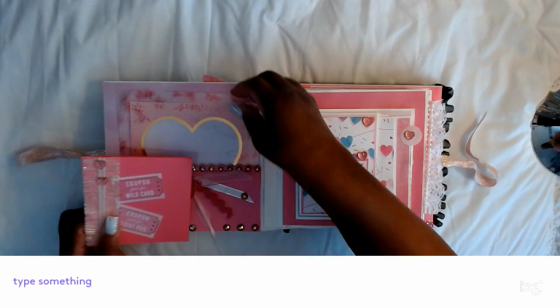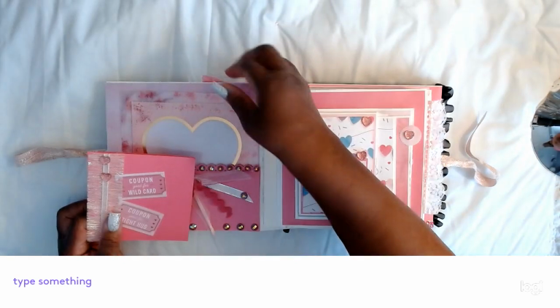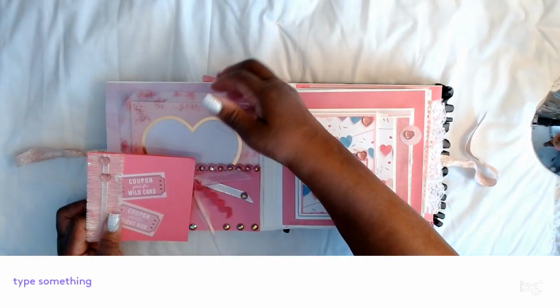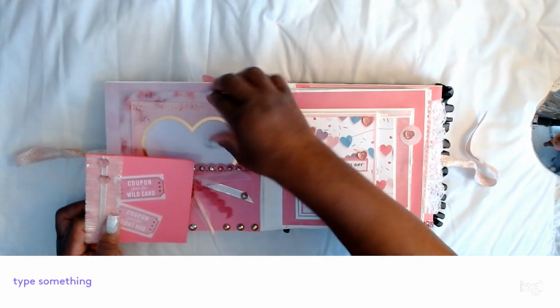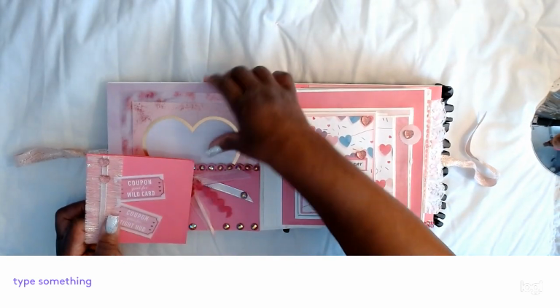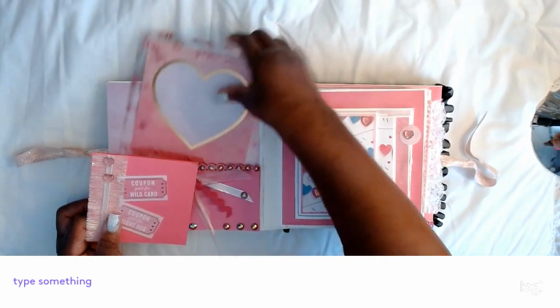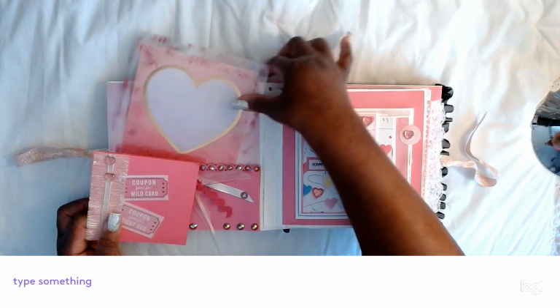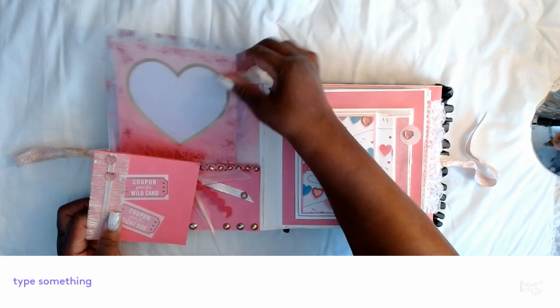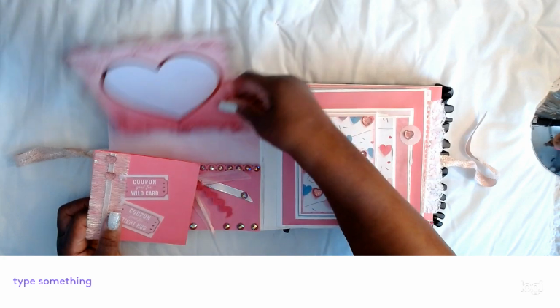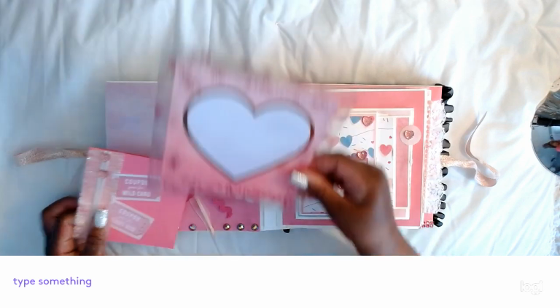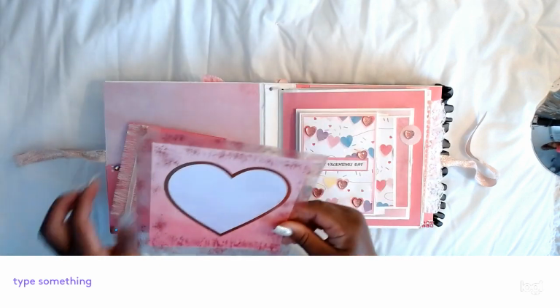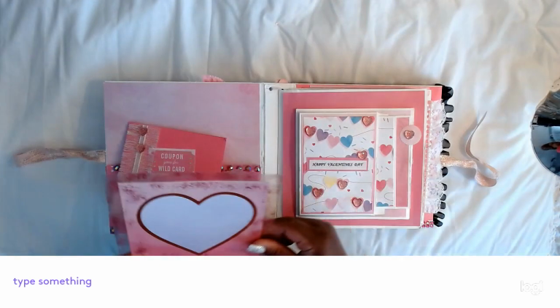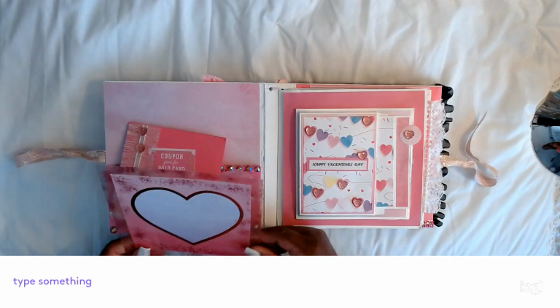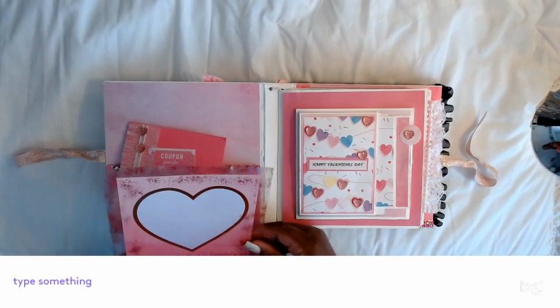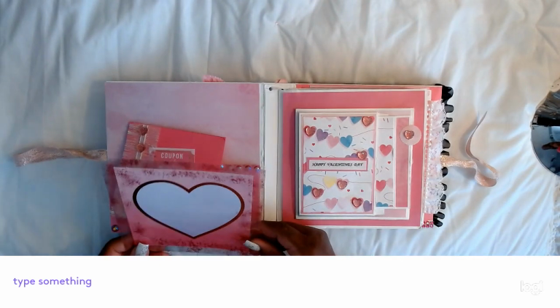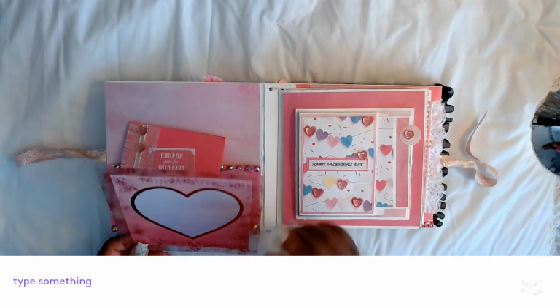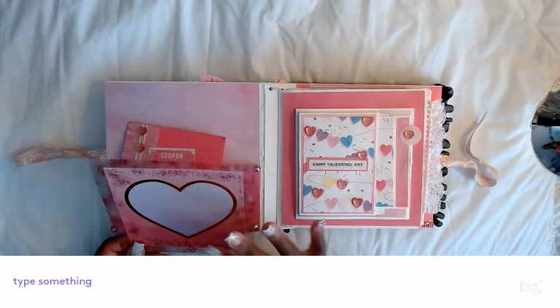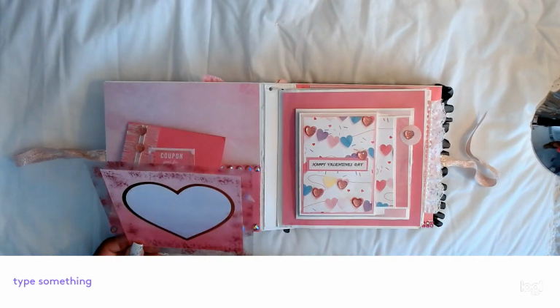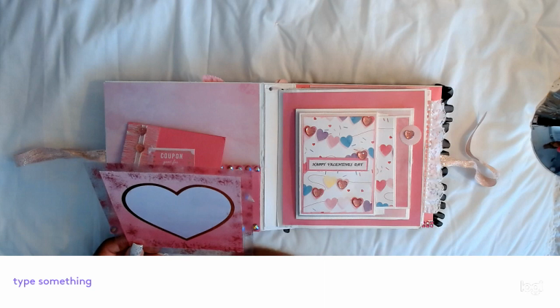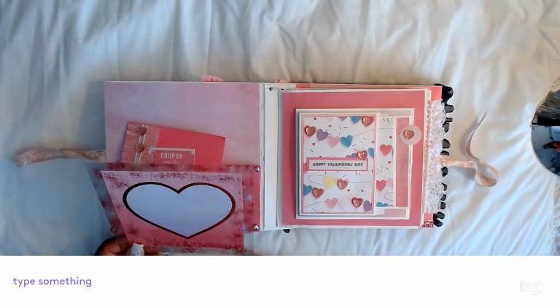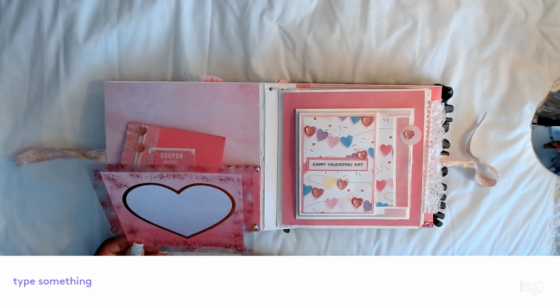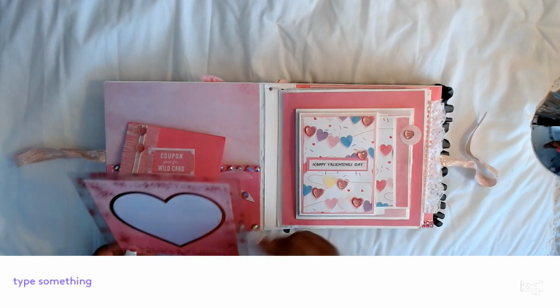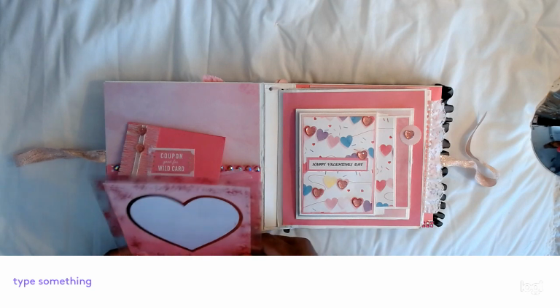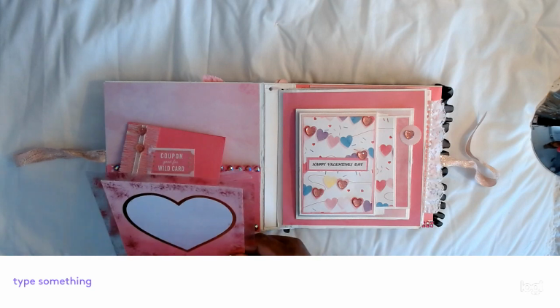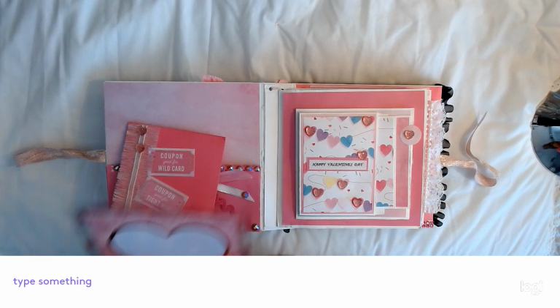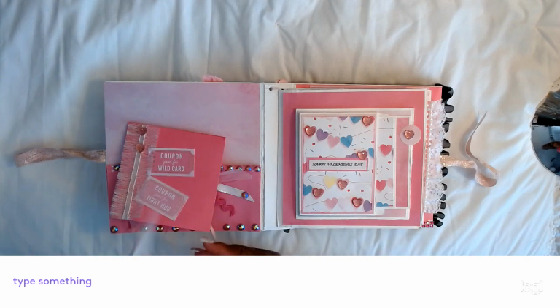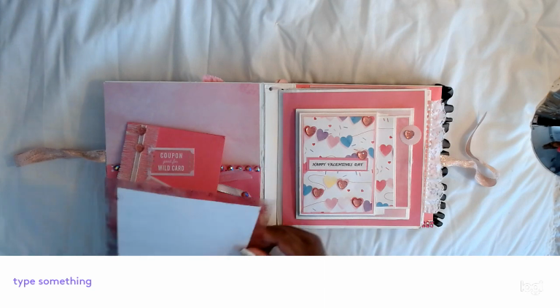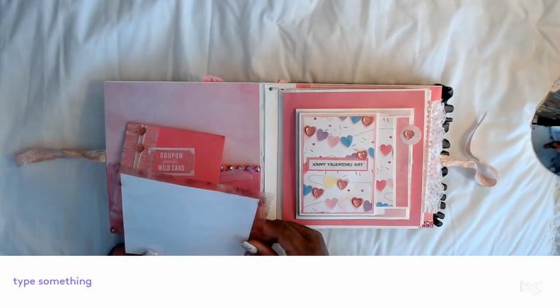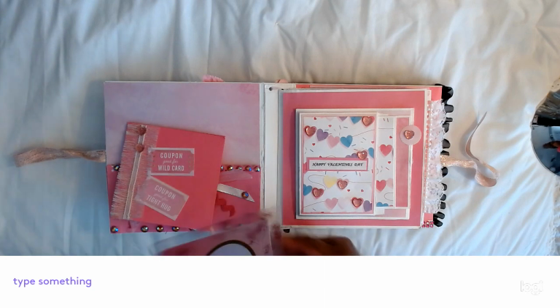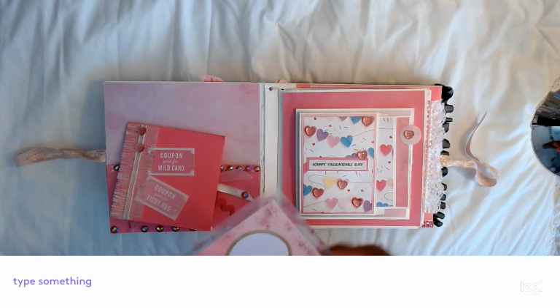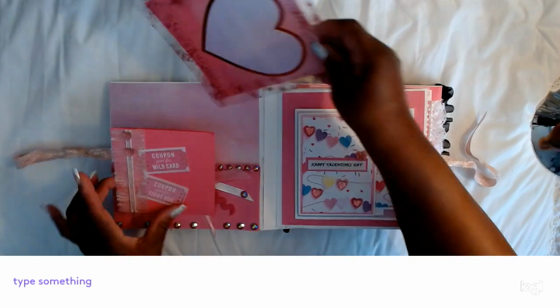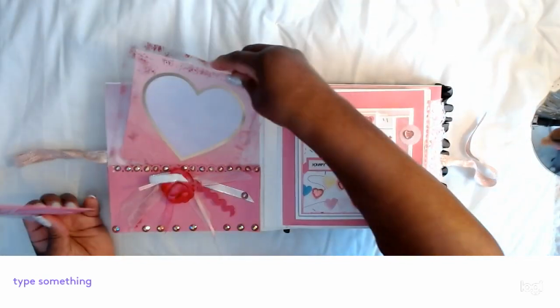I also used my laminate machine and made this cute photo with the heart. You can add a picture here and something on the back. So that's this pocket.